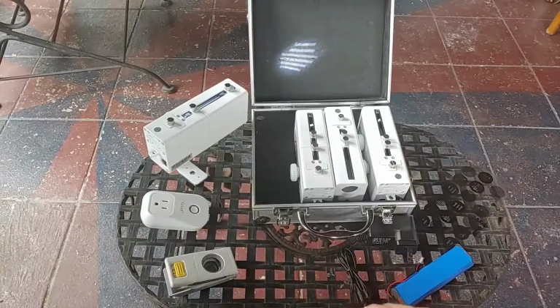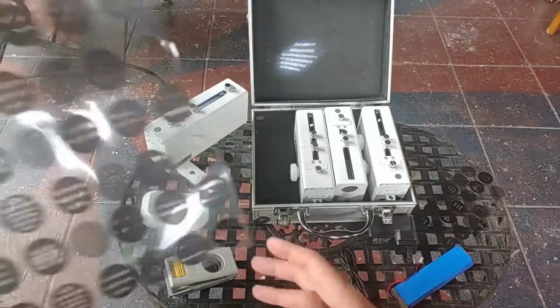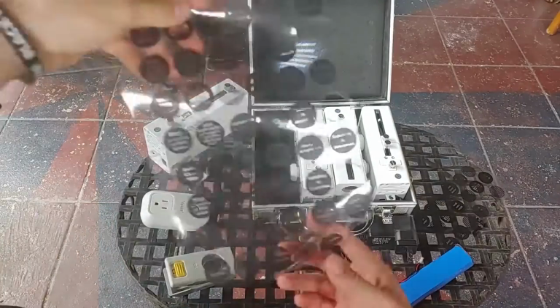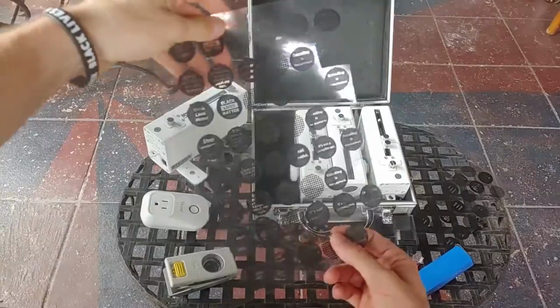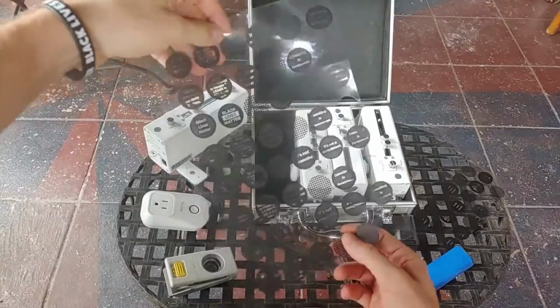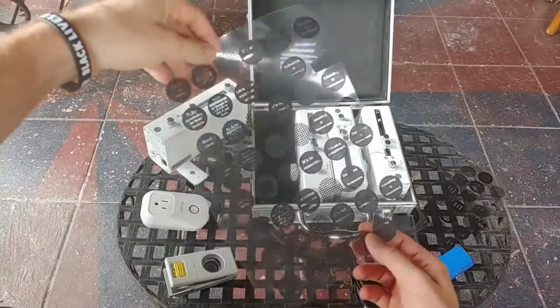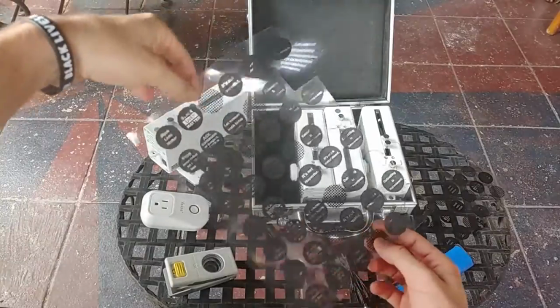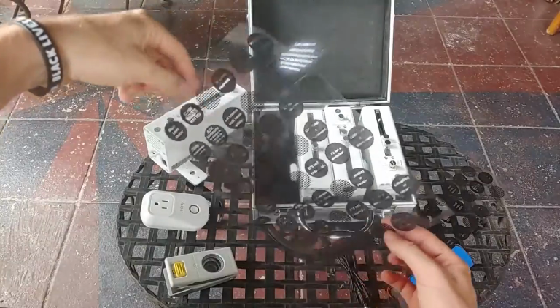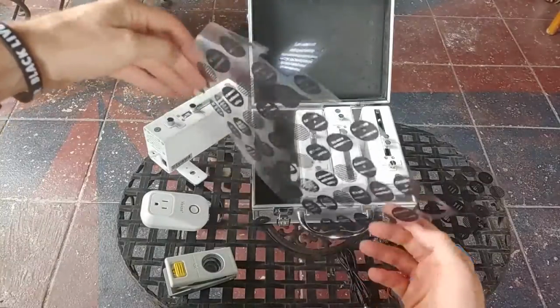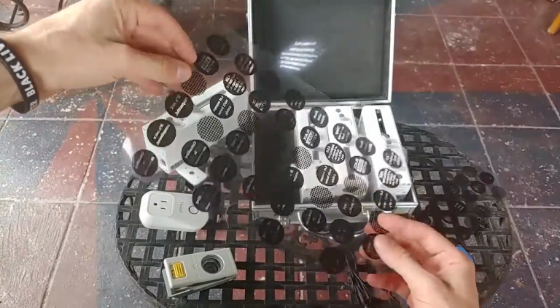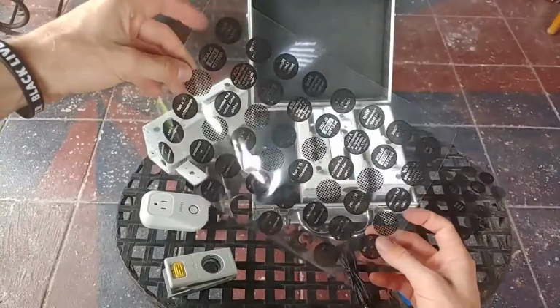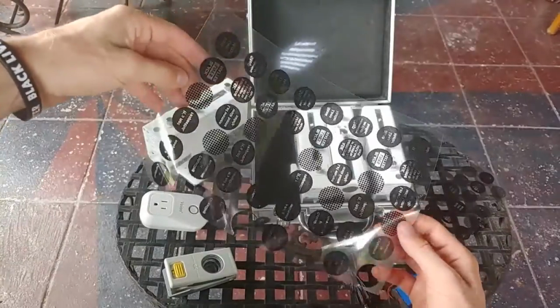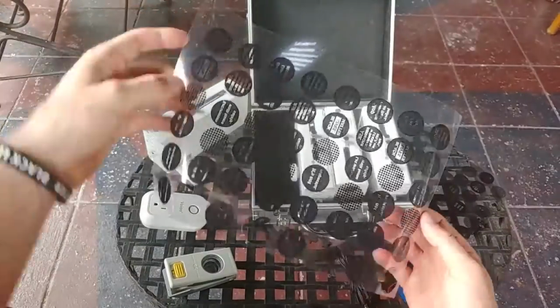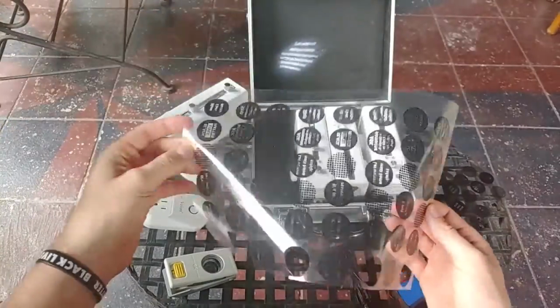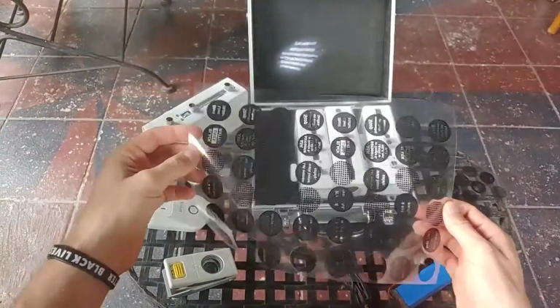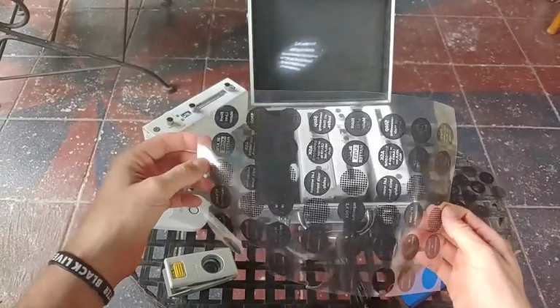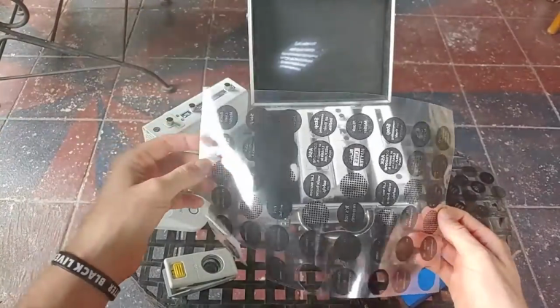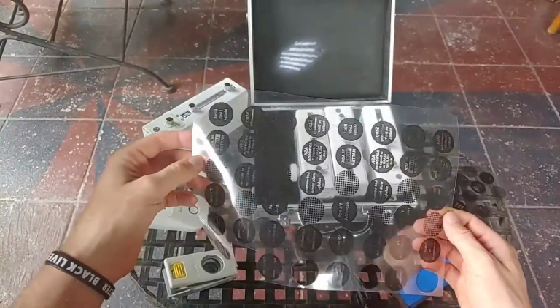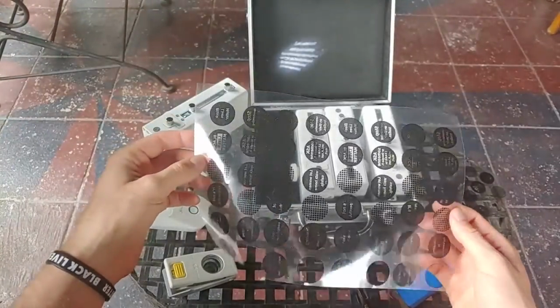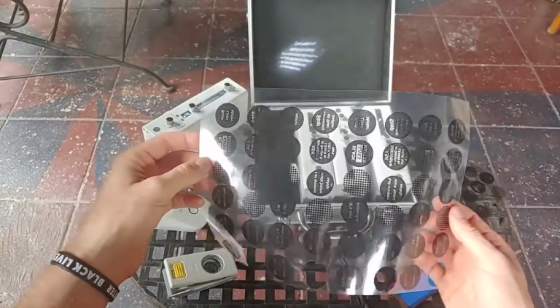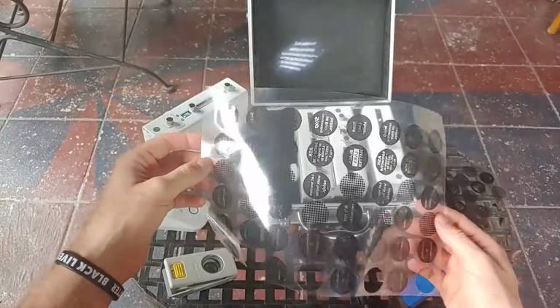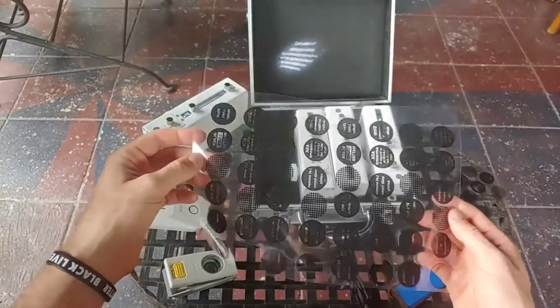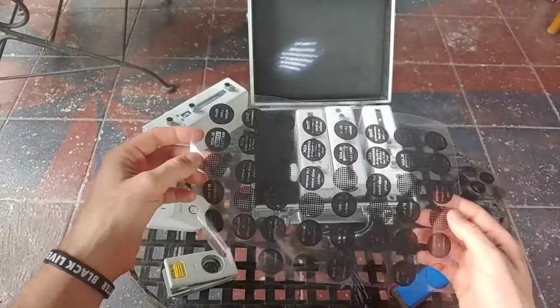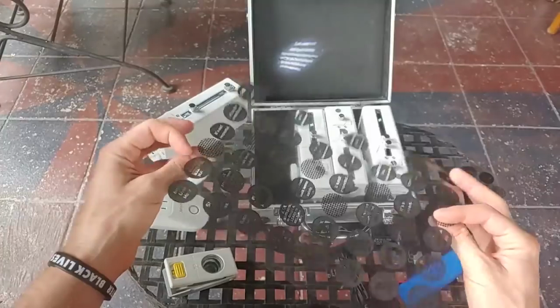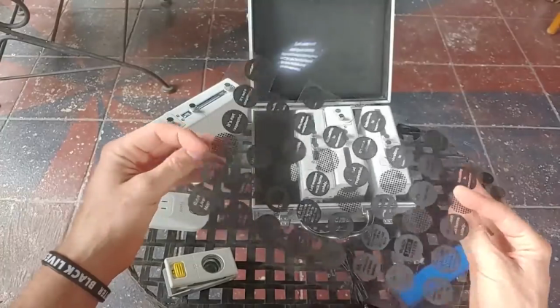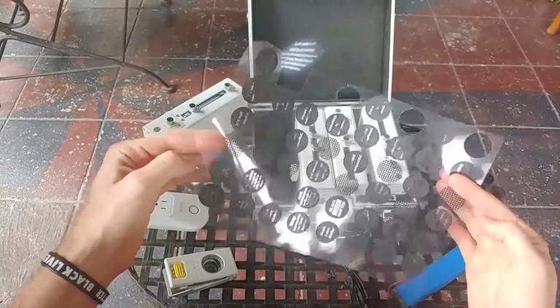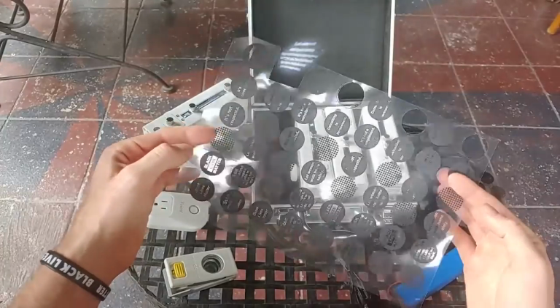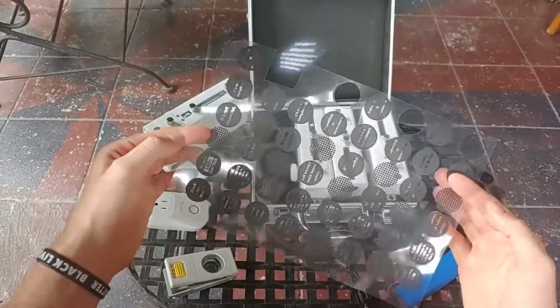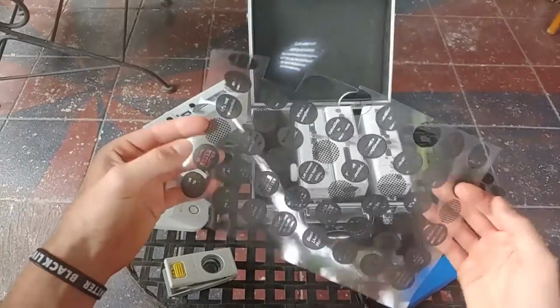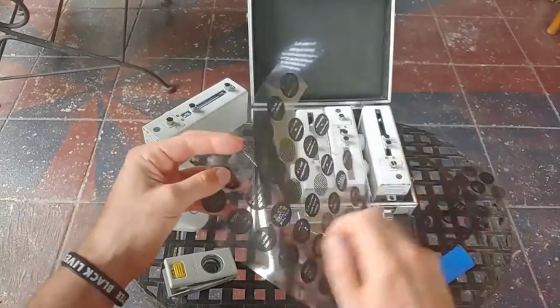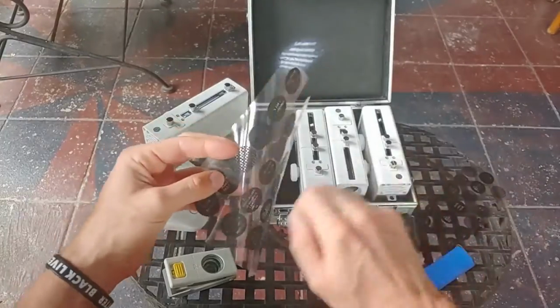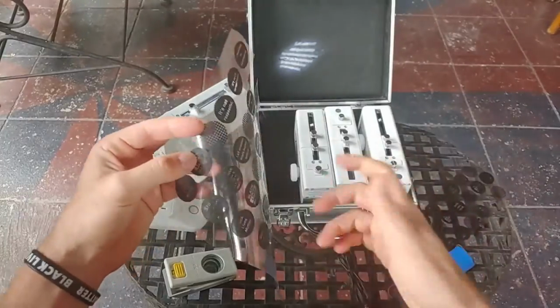I tend to print them up in sheets at a time. This is transparency film that people used to use in a classroom setting.